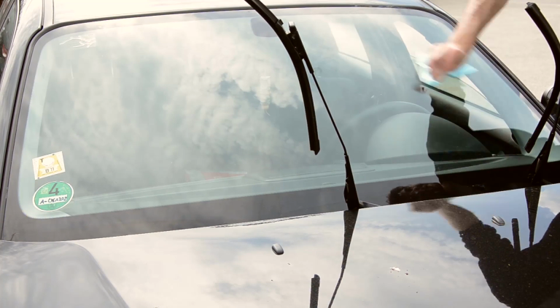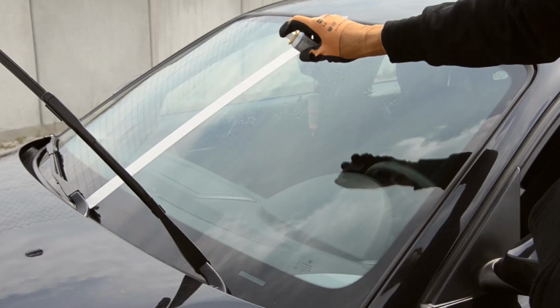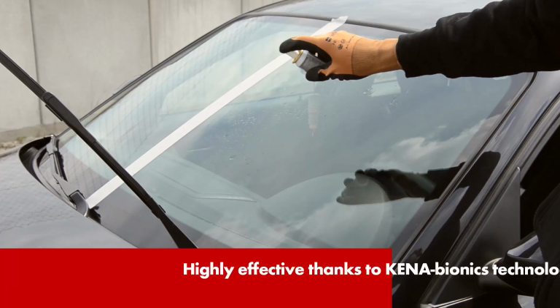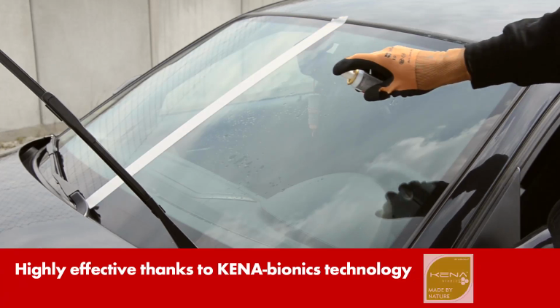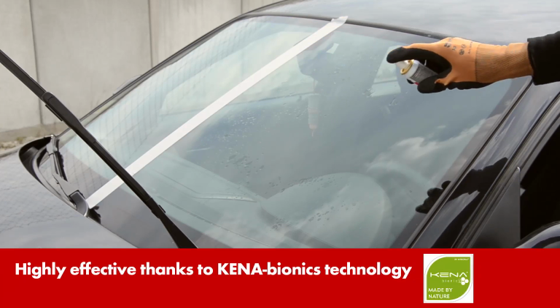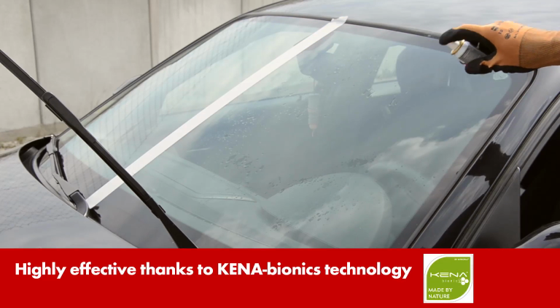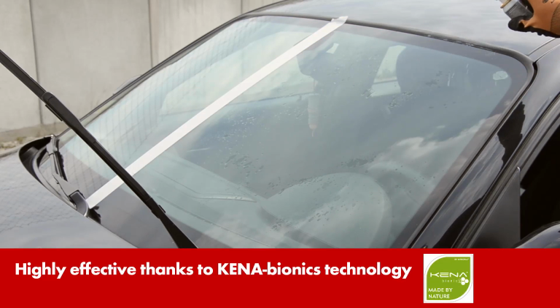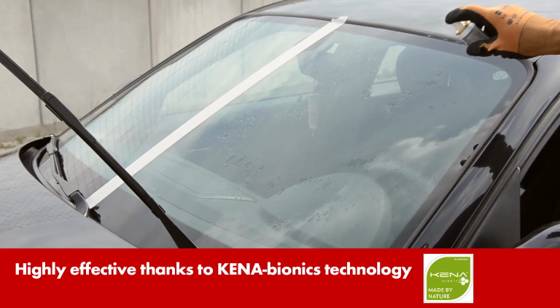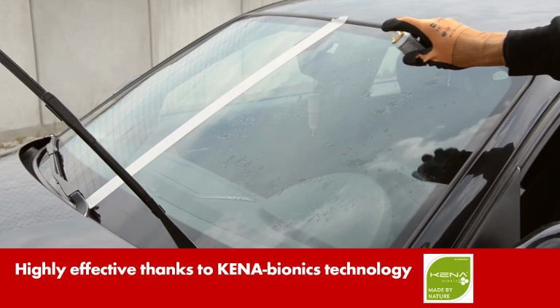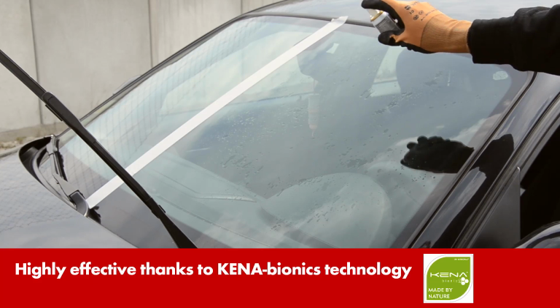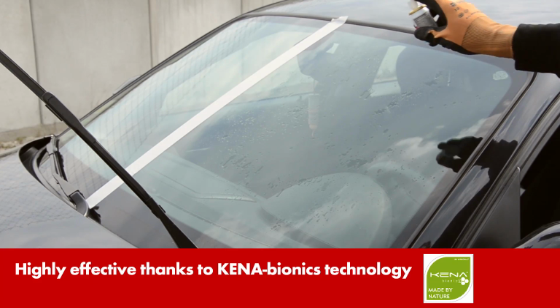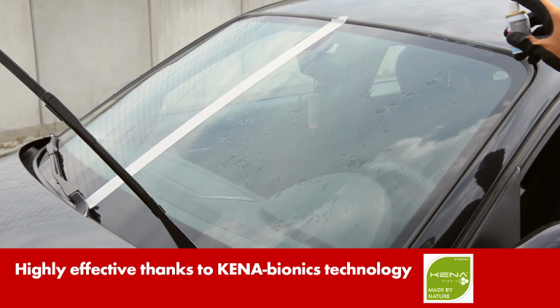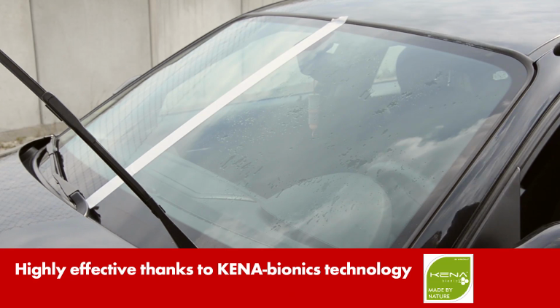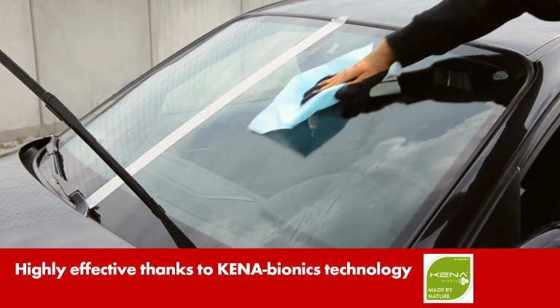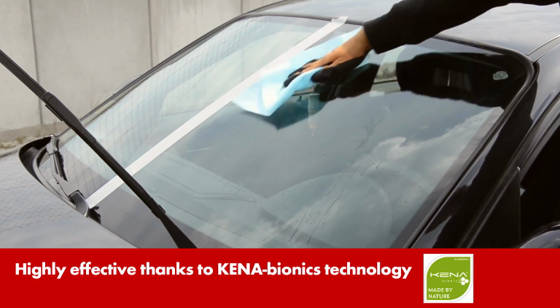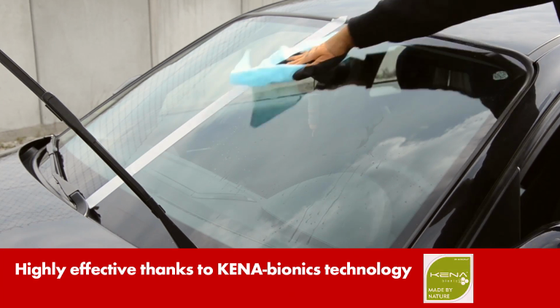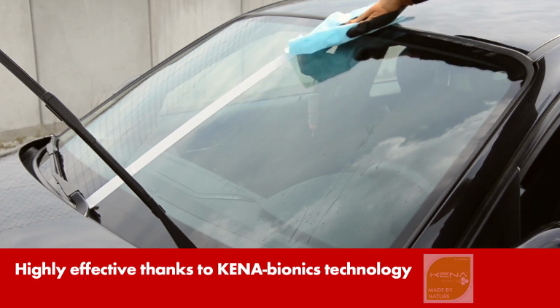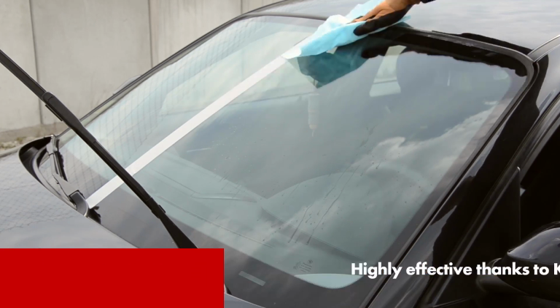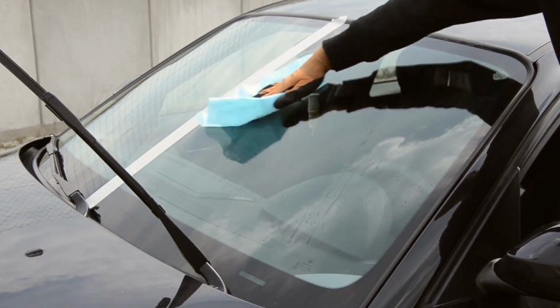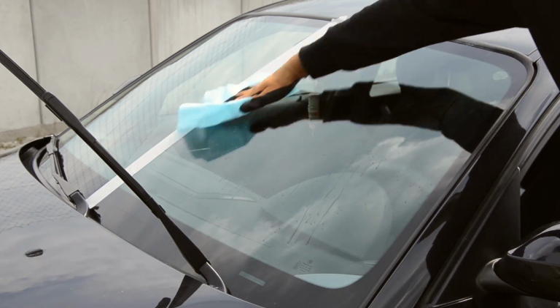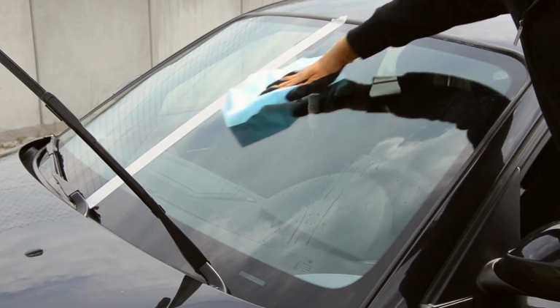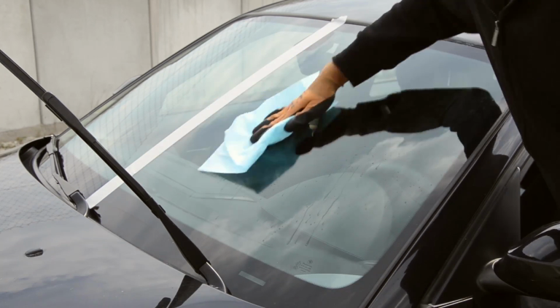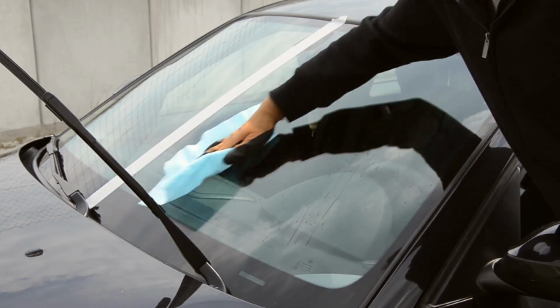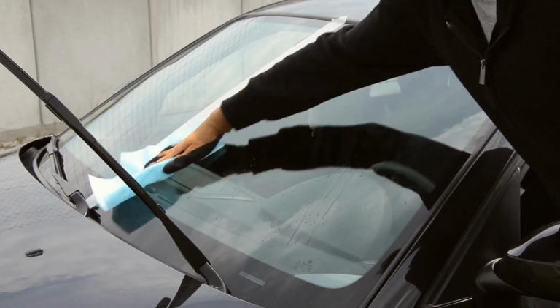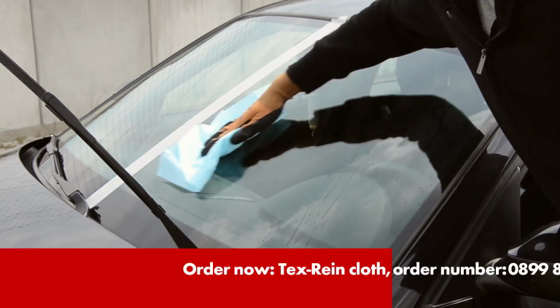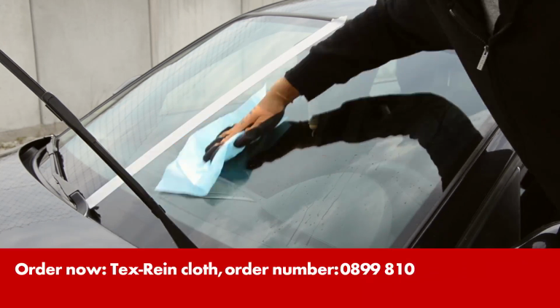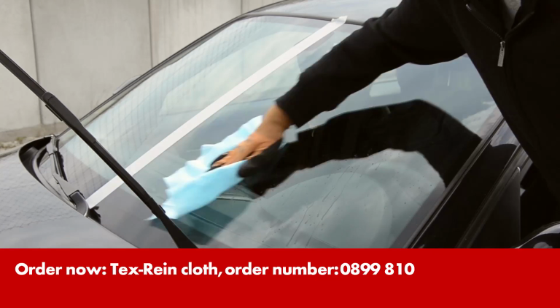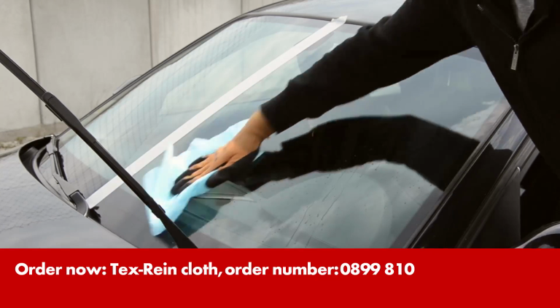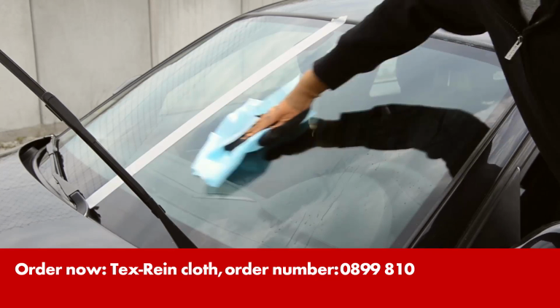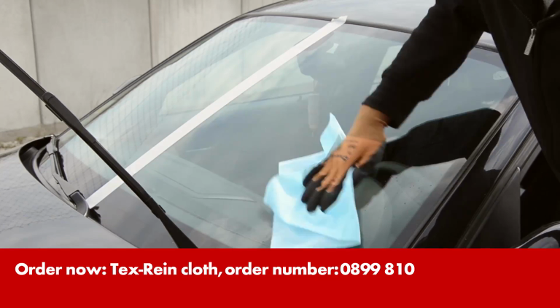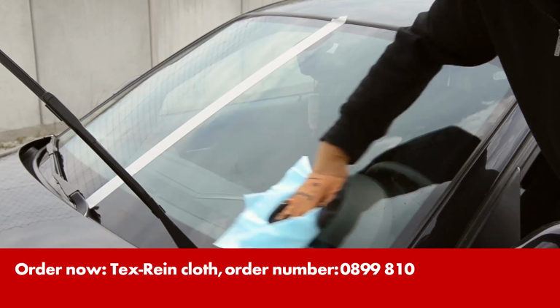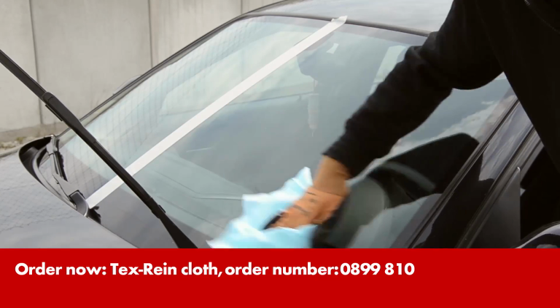Then spray on a thin coating of the sealer. Polish the windscreen with a clean, dry cloth. Worth's non-fluffing Tex Rain cloth is recommended here.